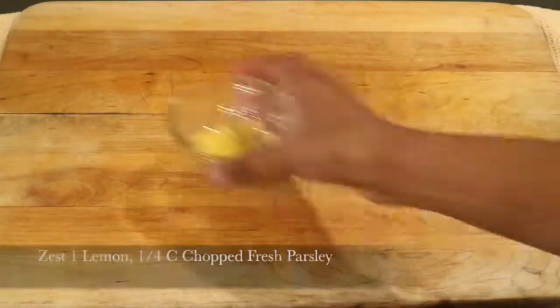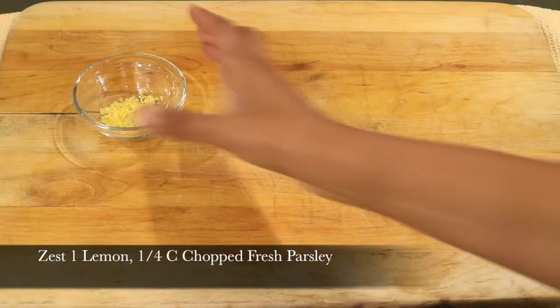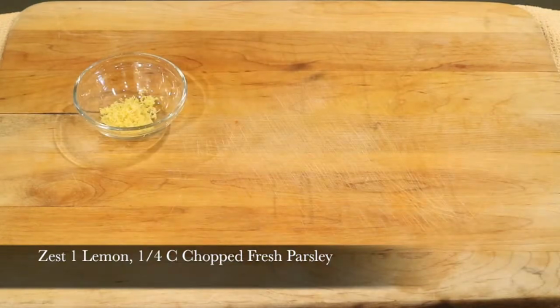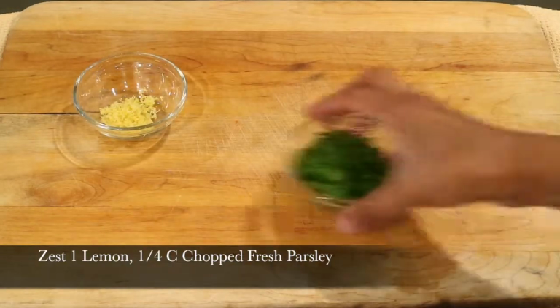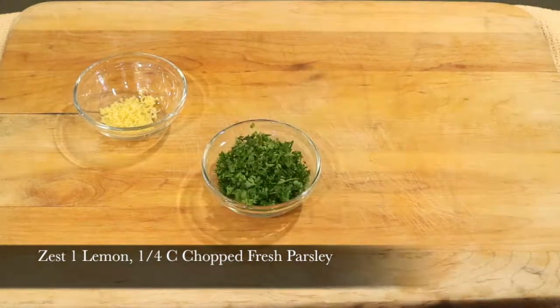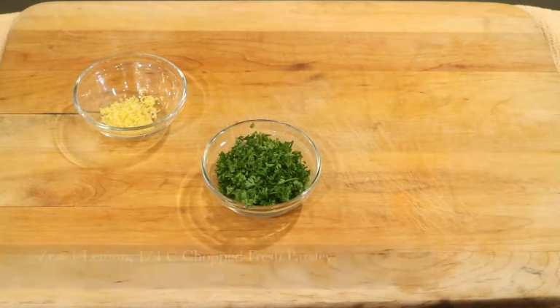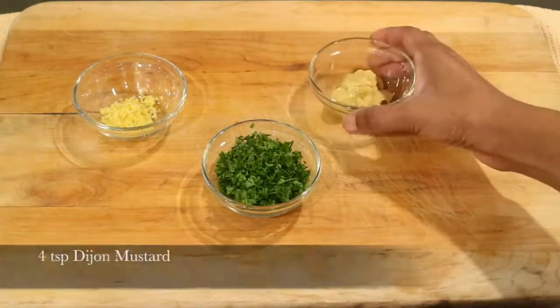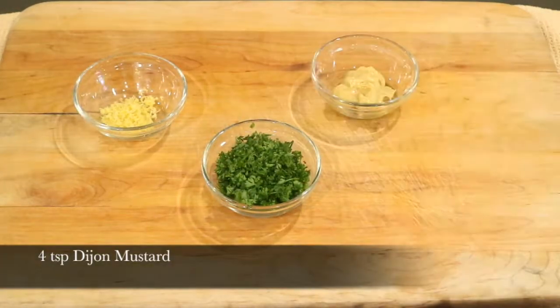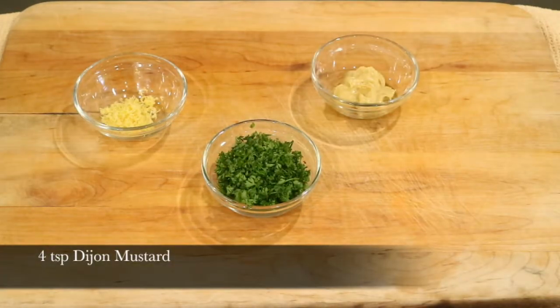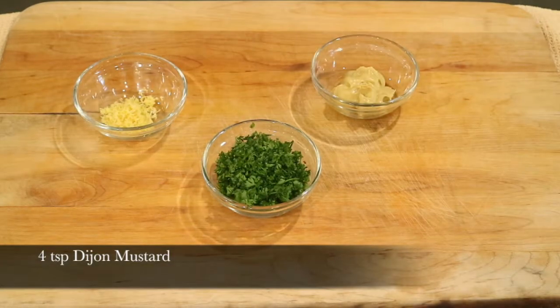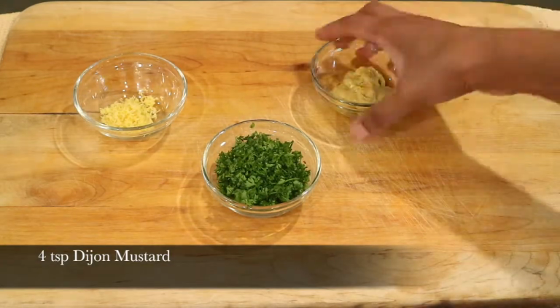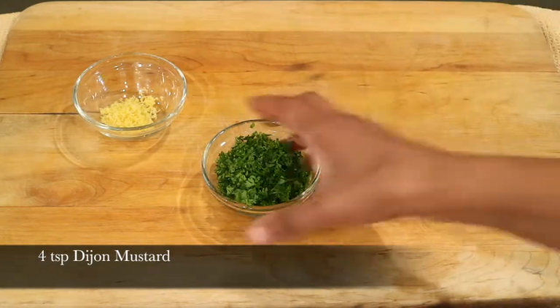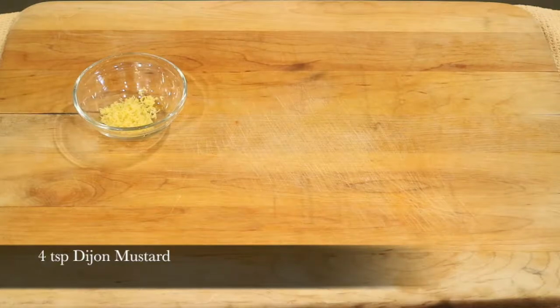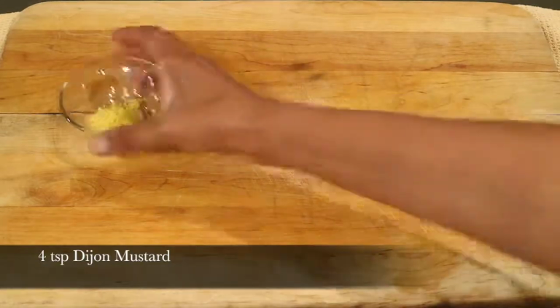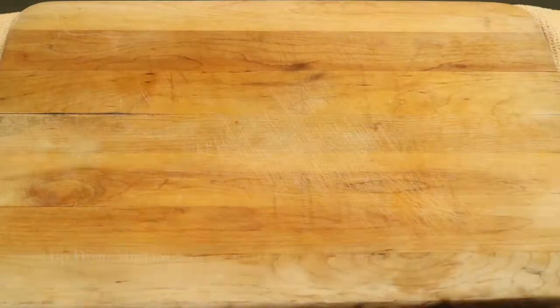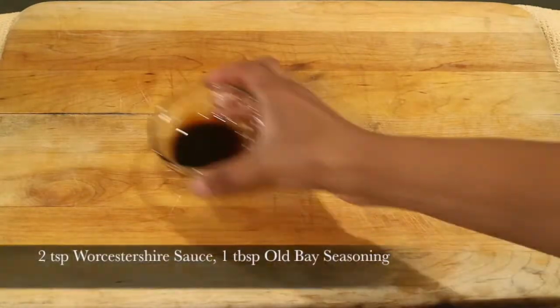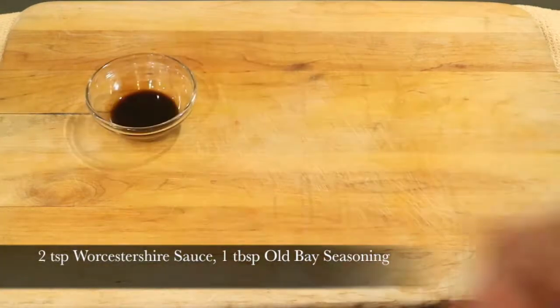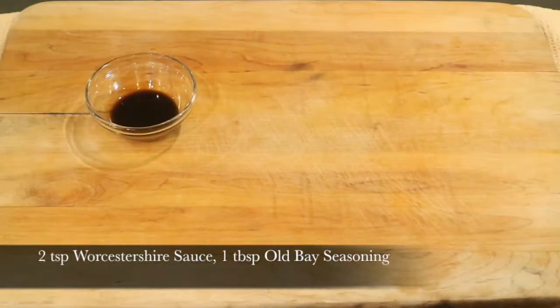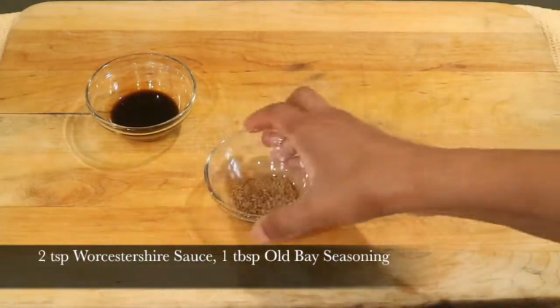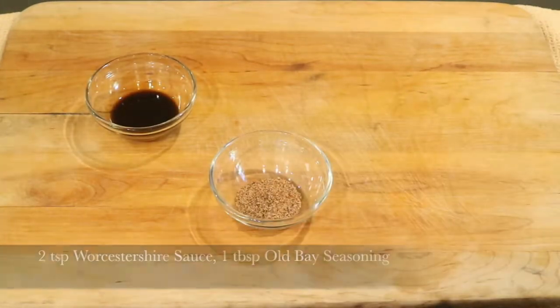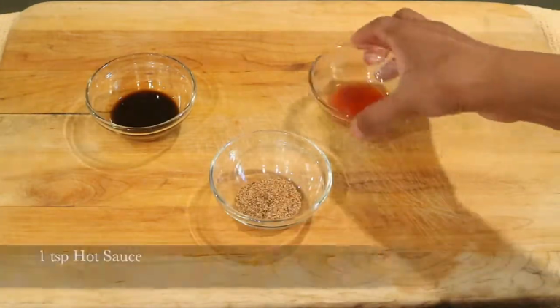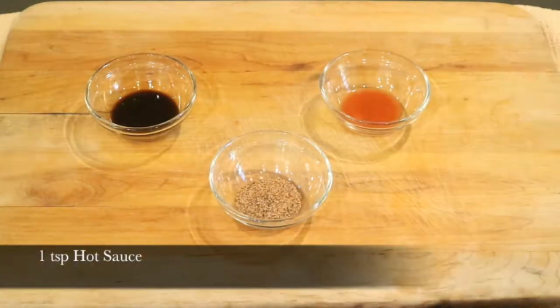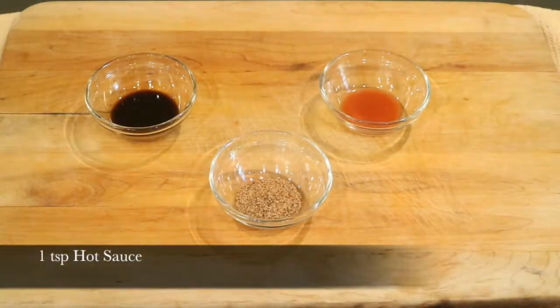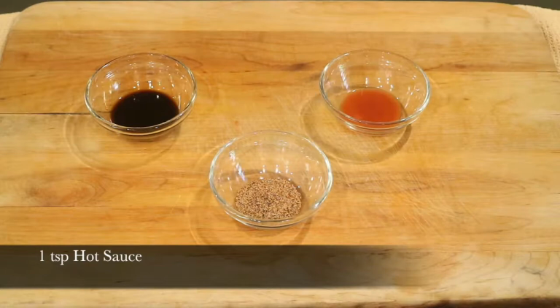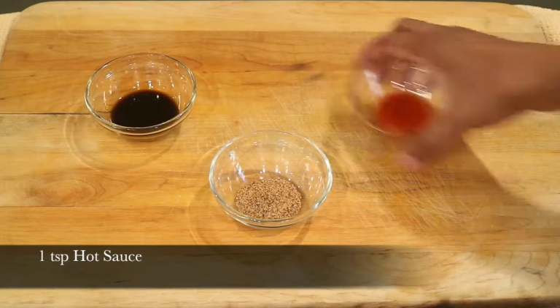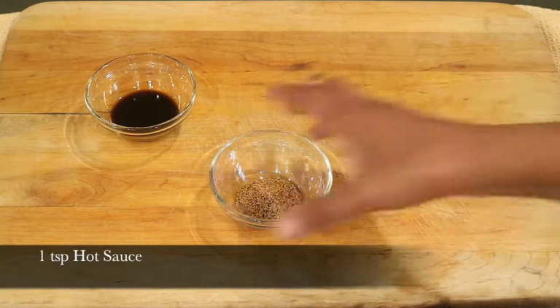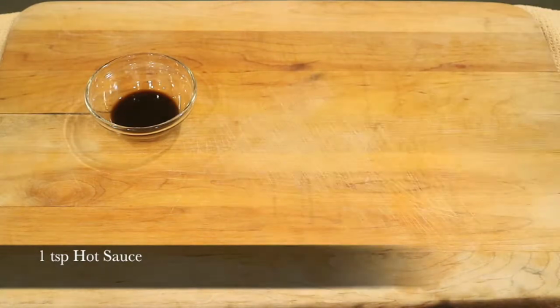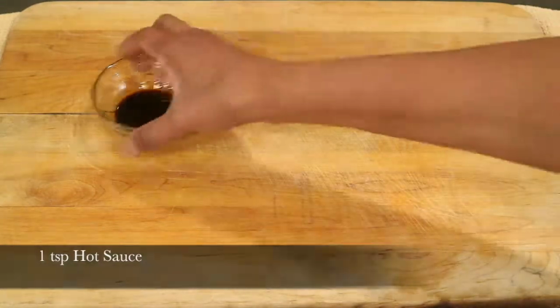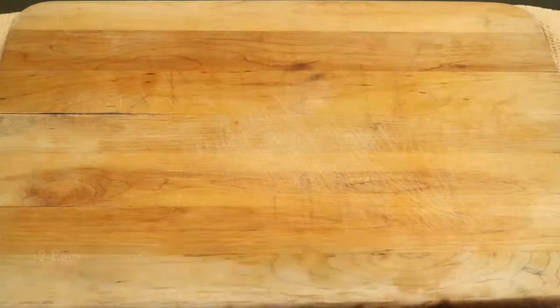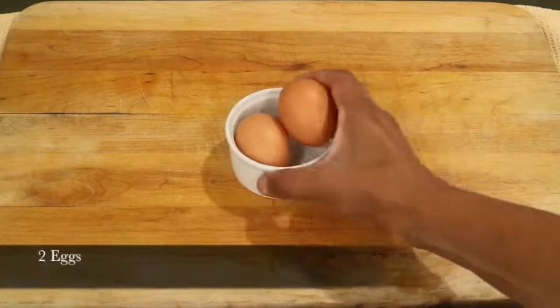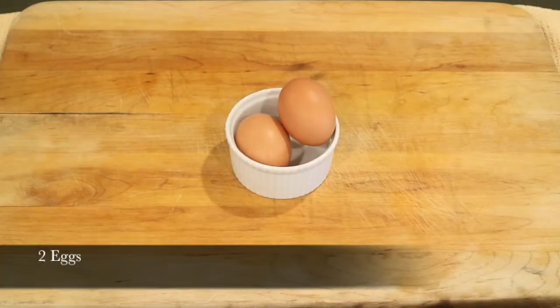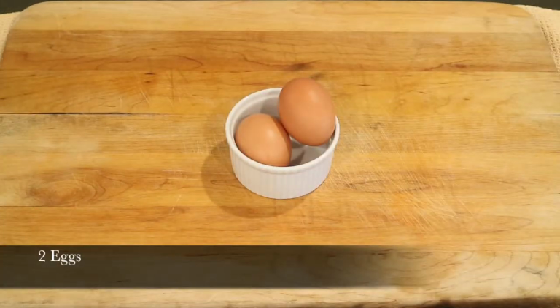I'm going to zest one lemon, use a fourth of a cup of chopped fresh parsley, and four teaspoons of Dijon mustard. And two teaspoons of Worcestershire sauce, one tablespoon of Old Bay seasoning, one teaspoon of hot sauce, and finally two eggs.